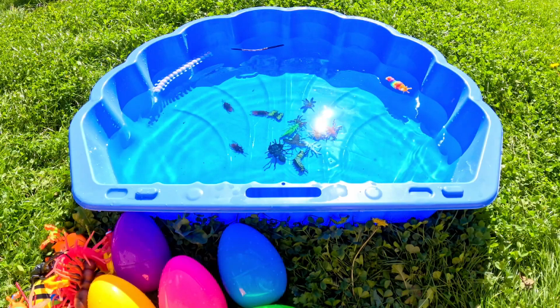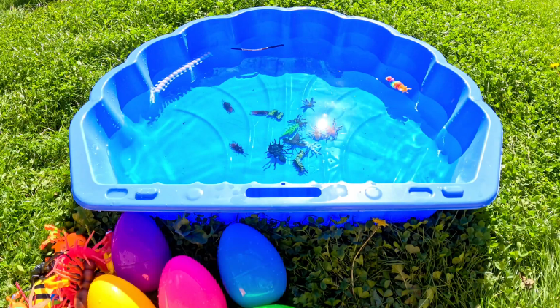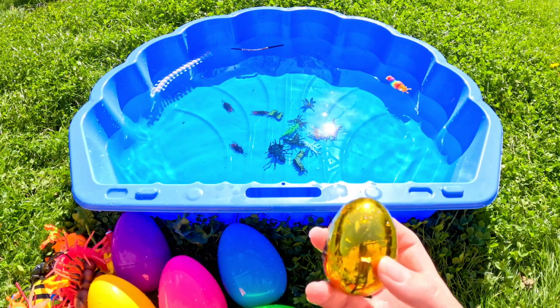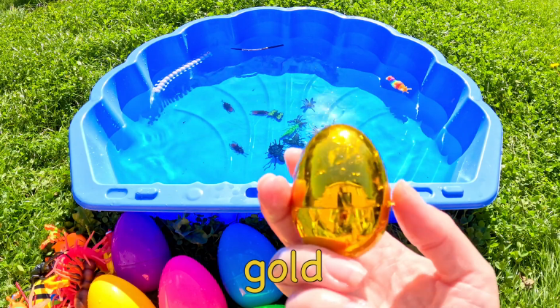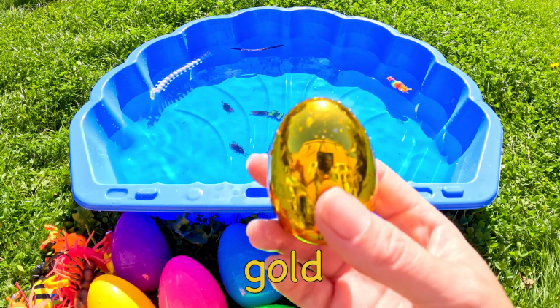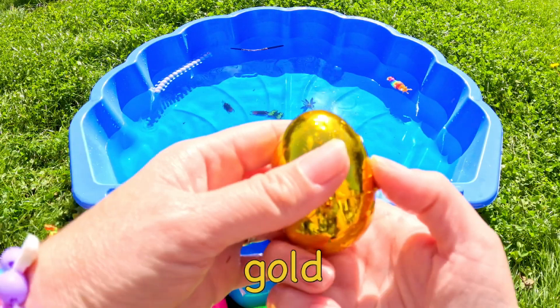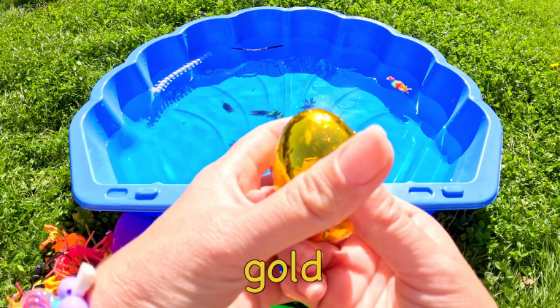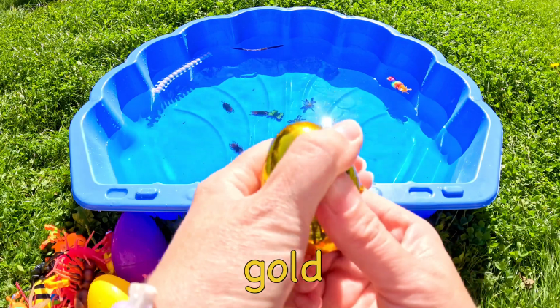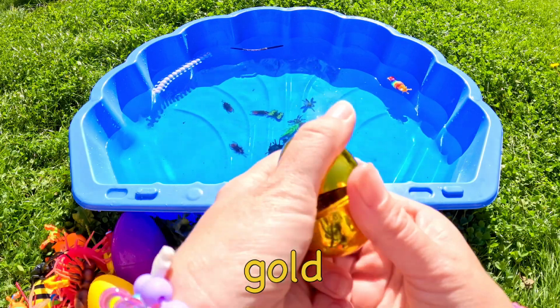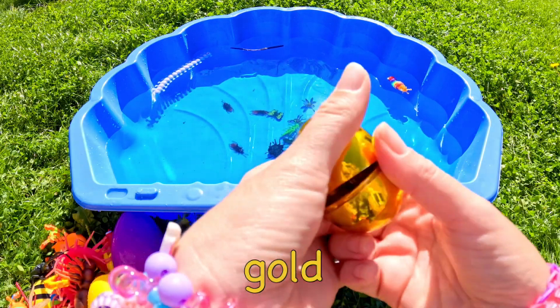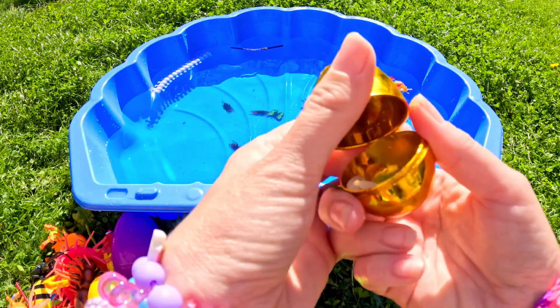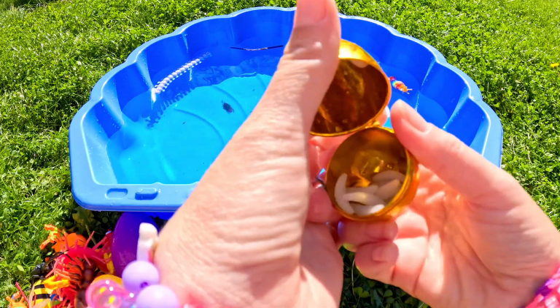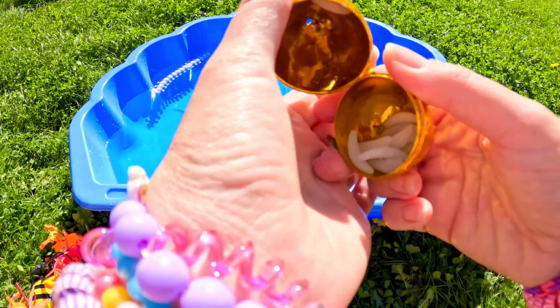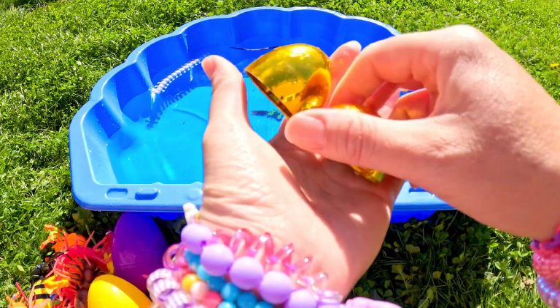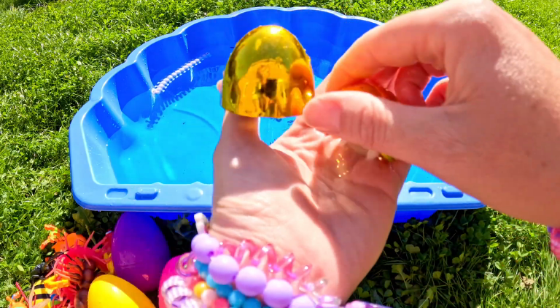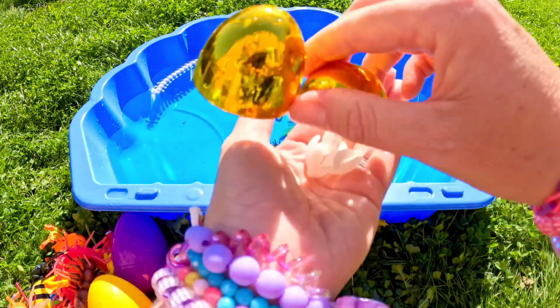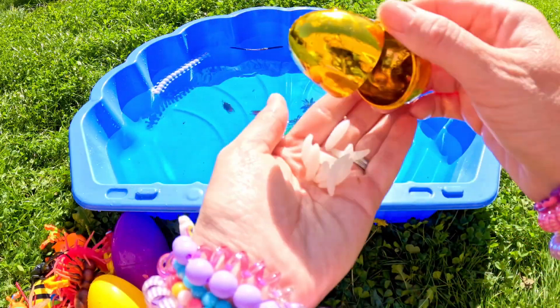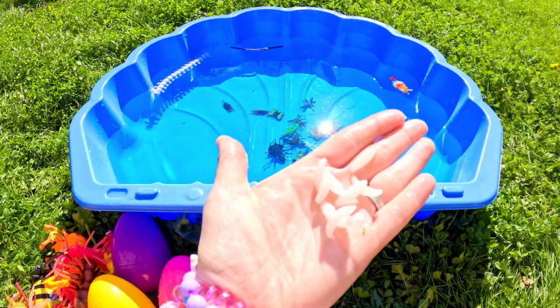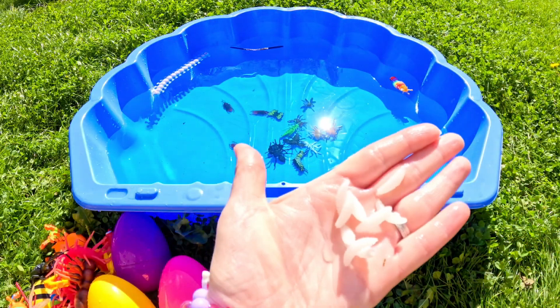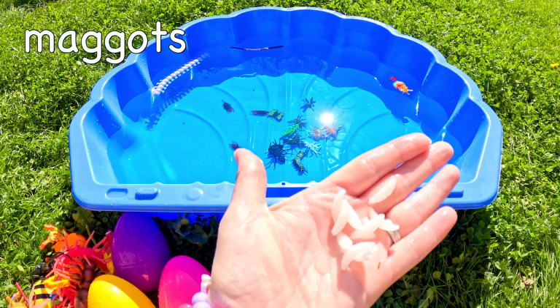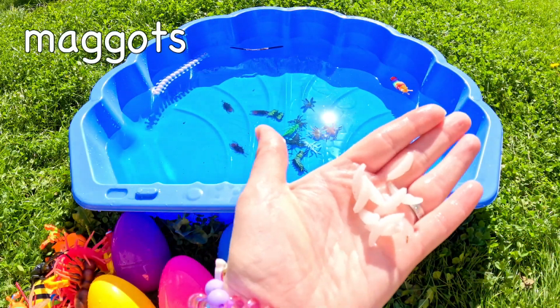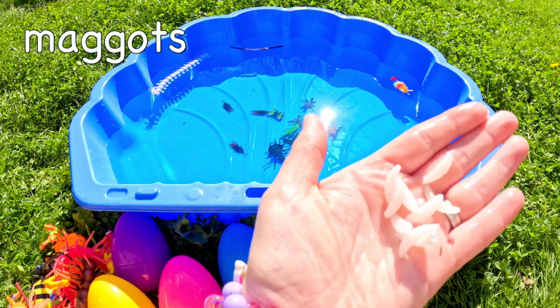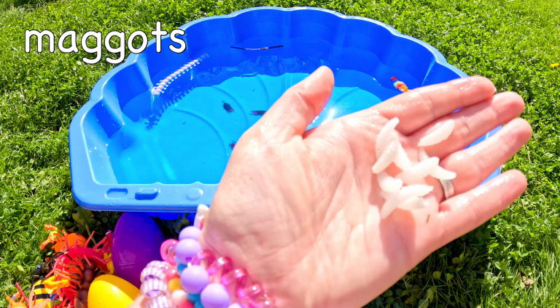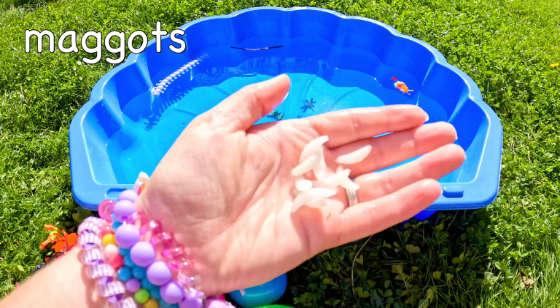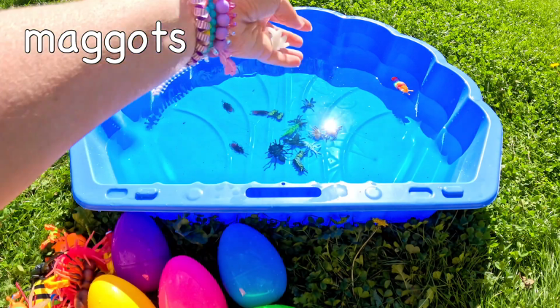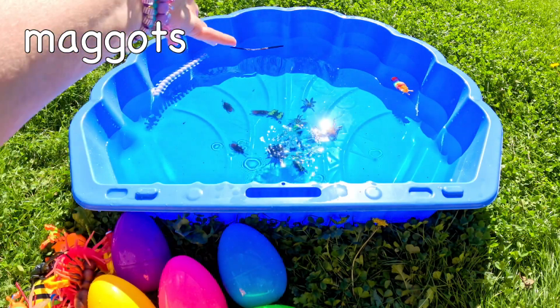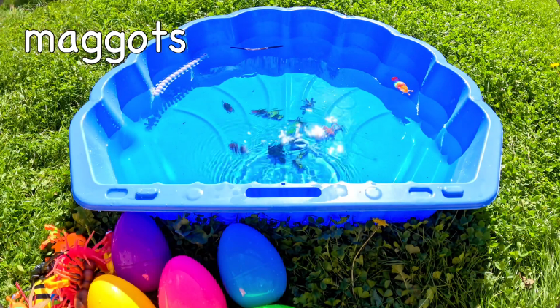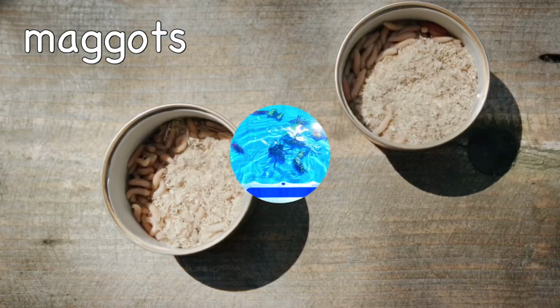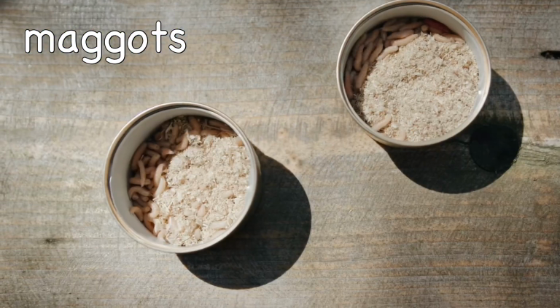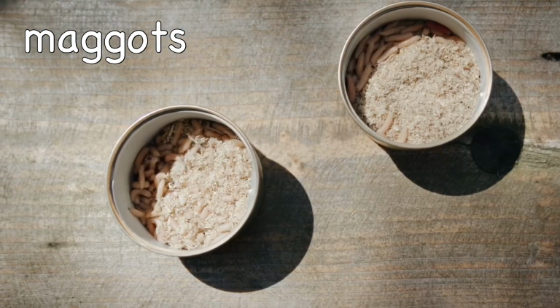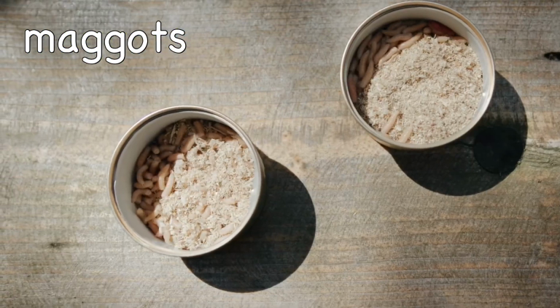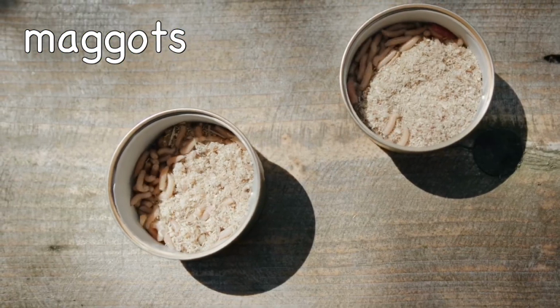What could be in this golden egg? Oh, they're maggots! Maggots!